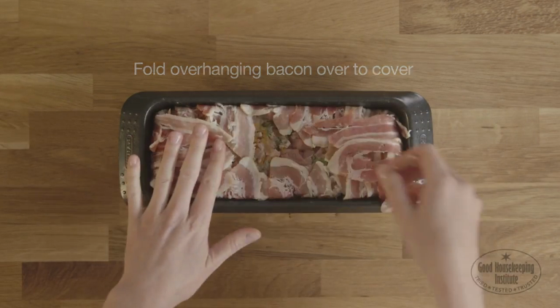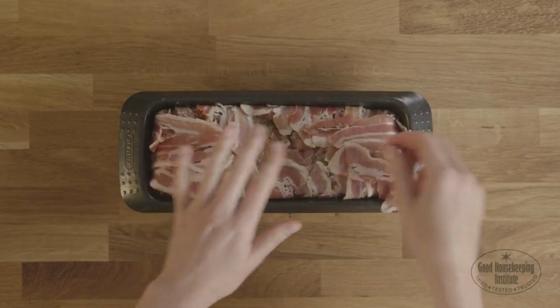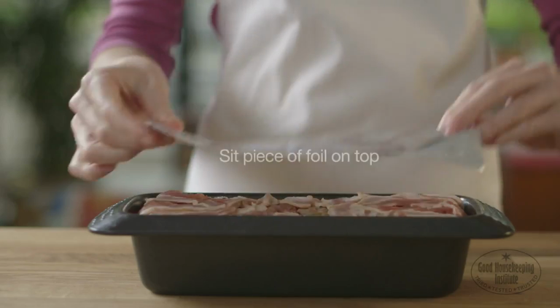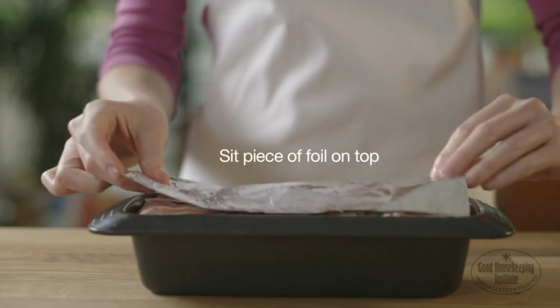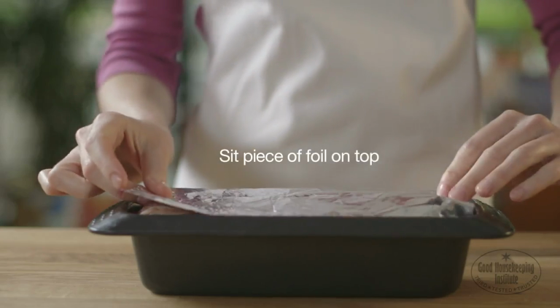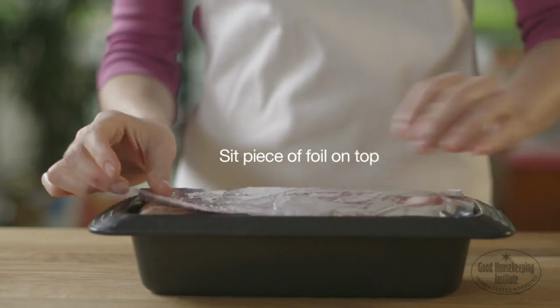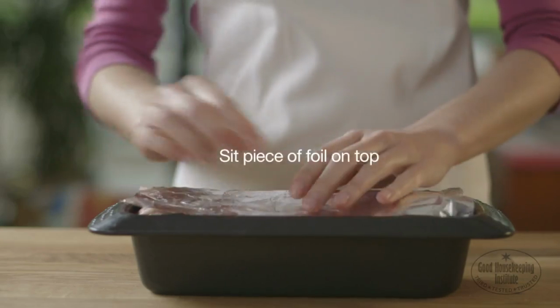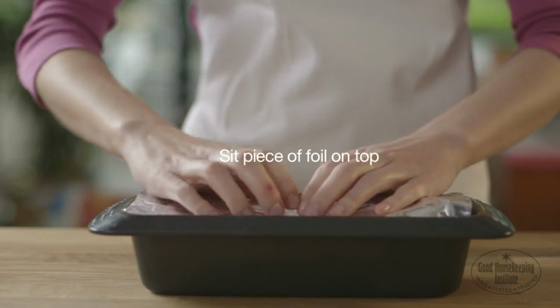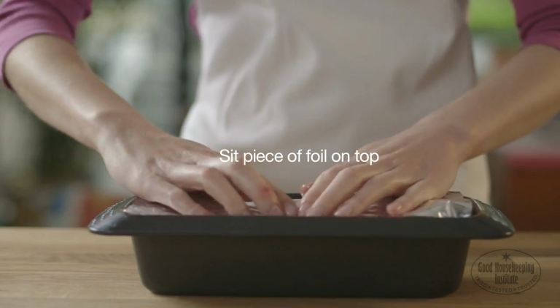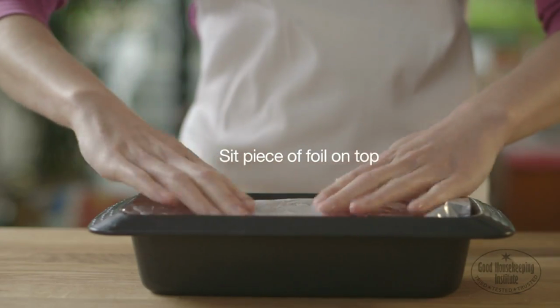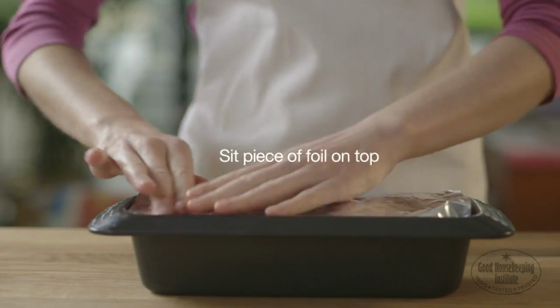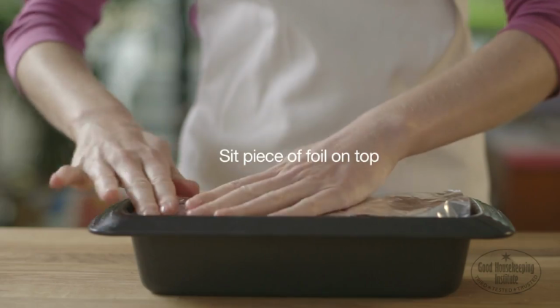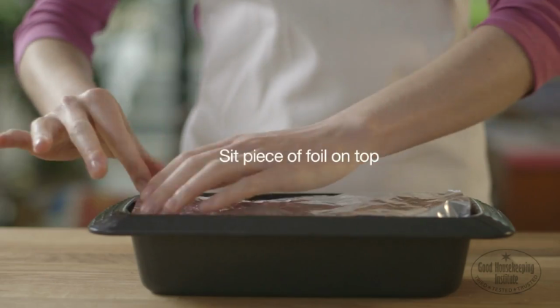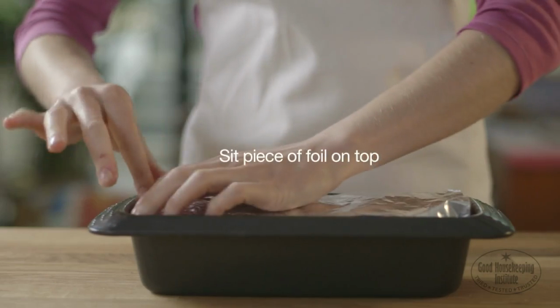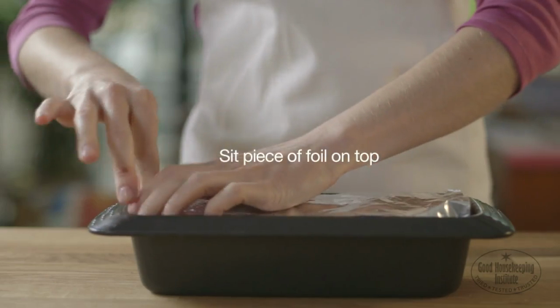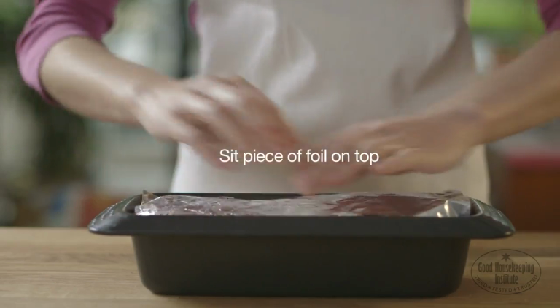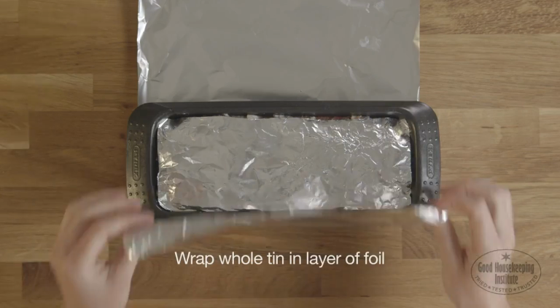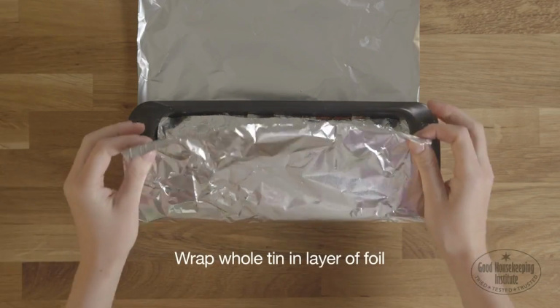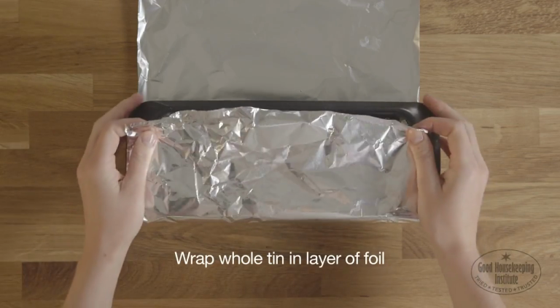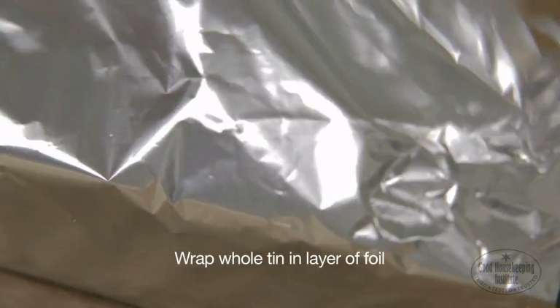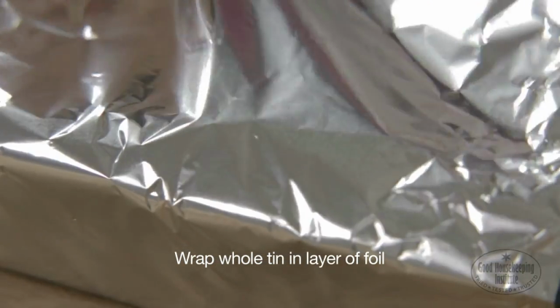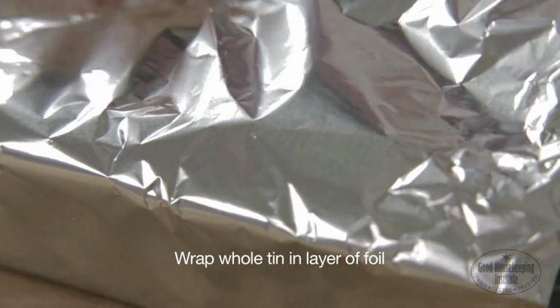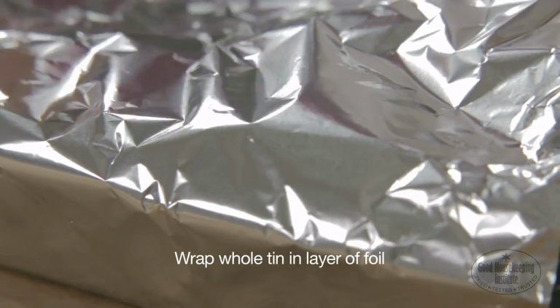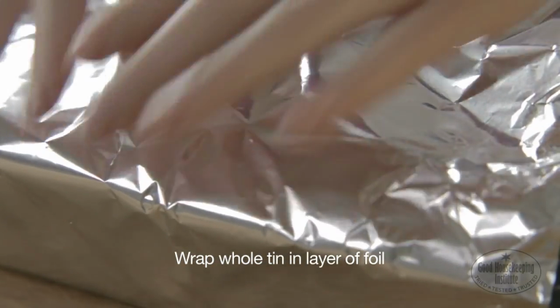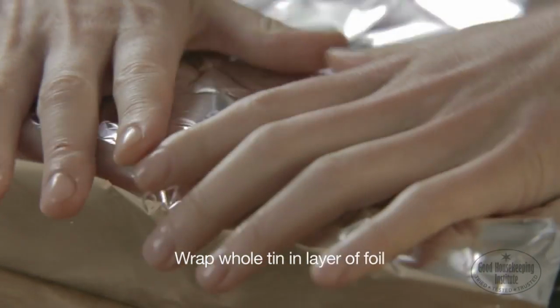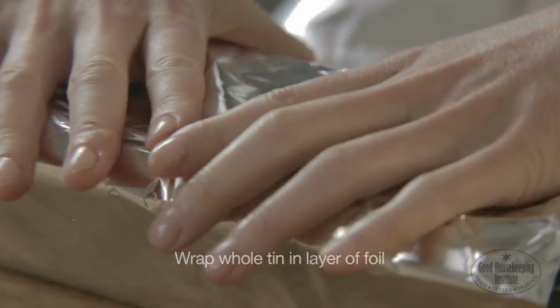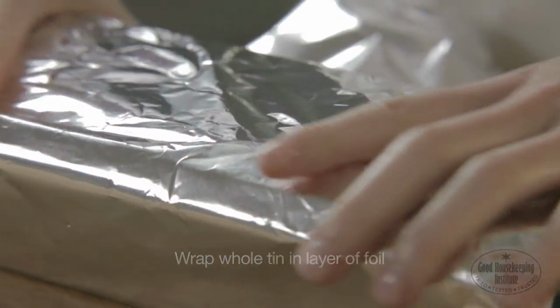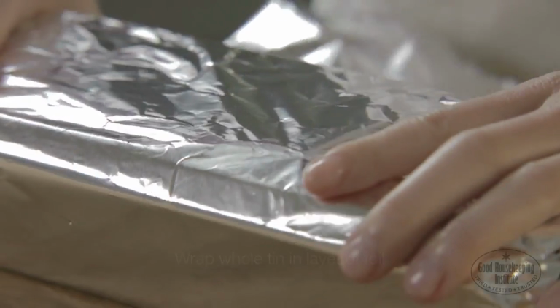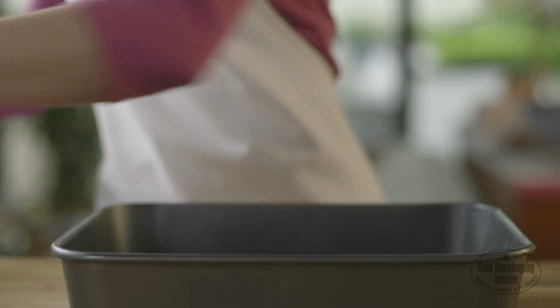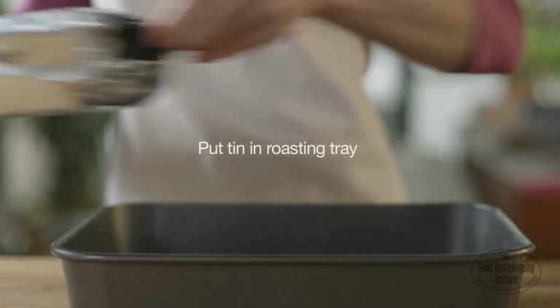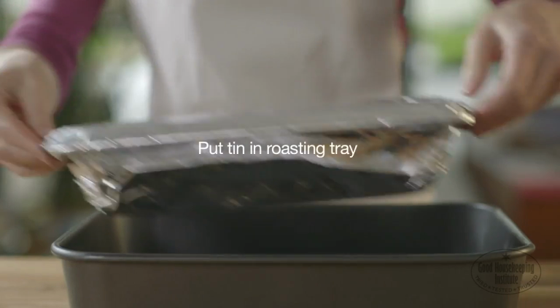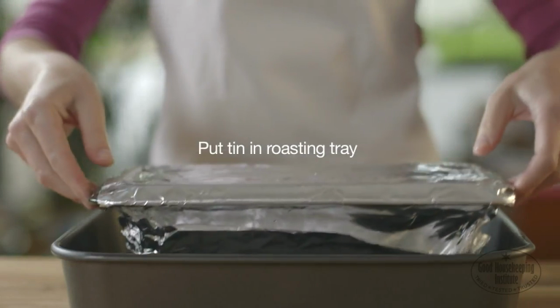Sit a piece of foil on top, just covering the terrine. Then wrap the whole loaf tin in another layer of foil and put the tin on a roasting tray.